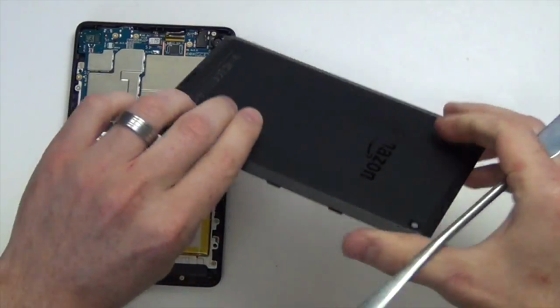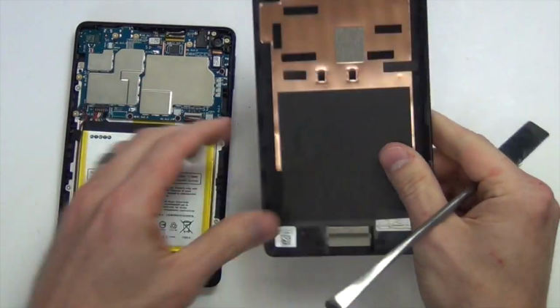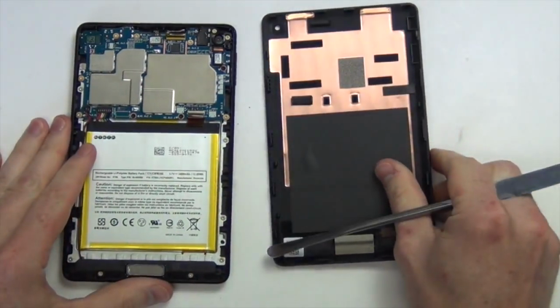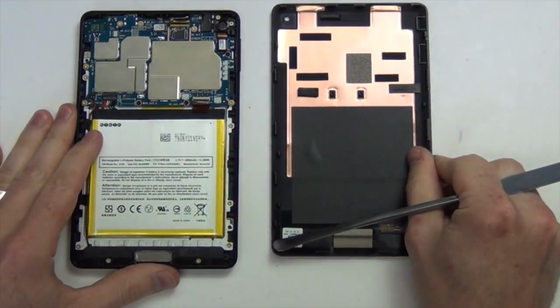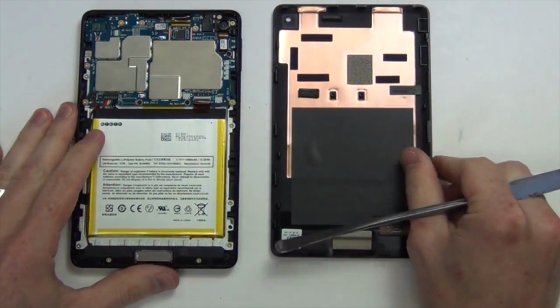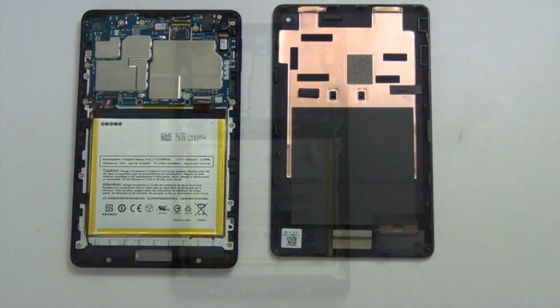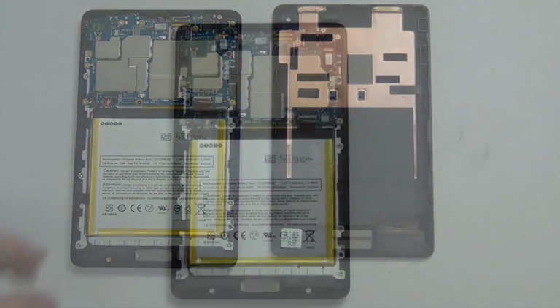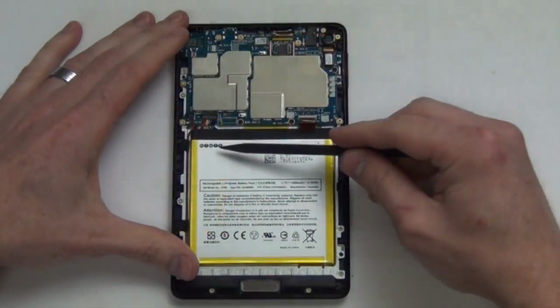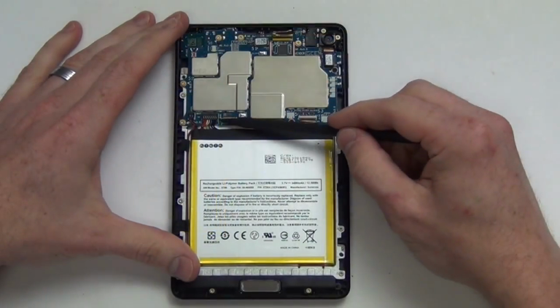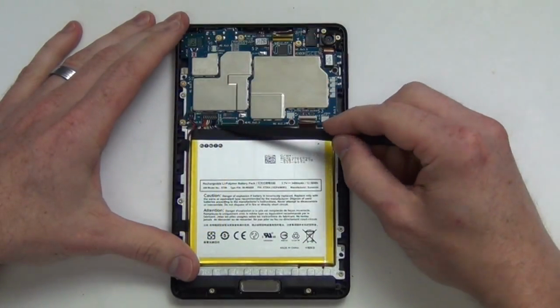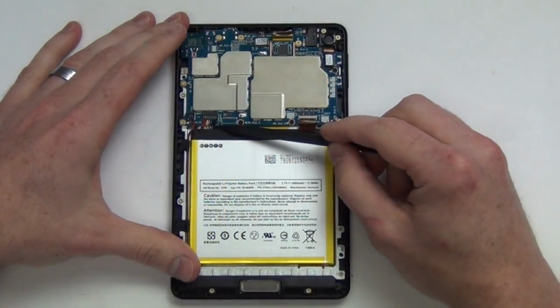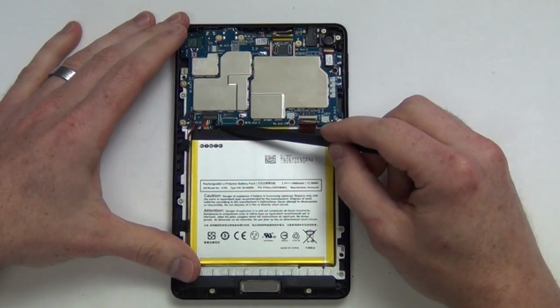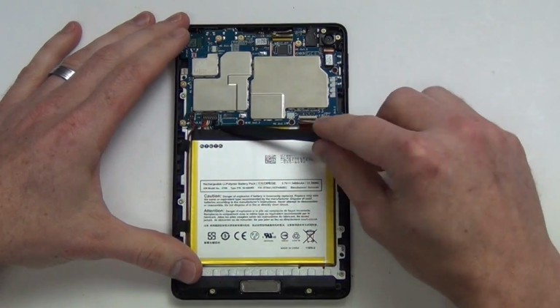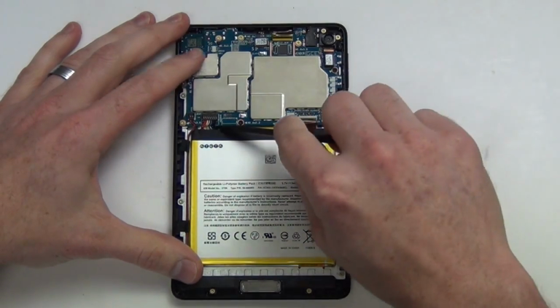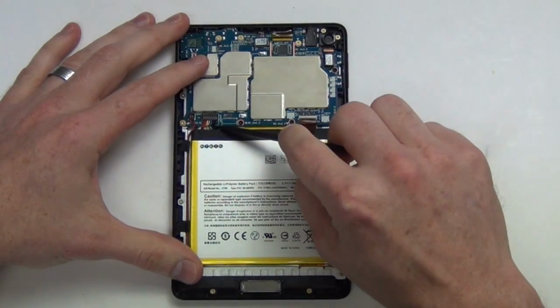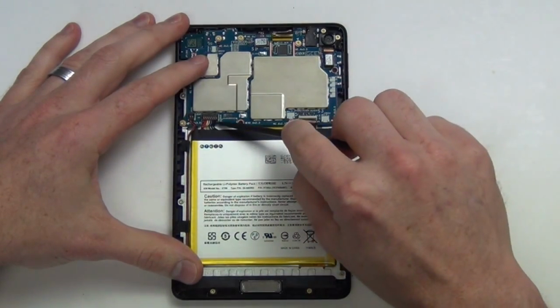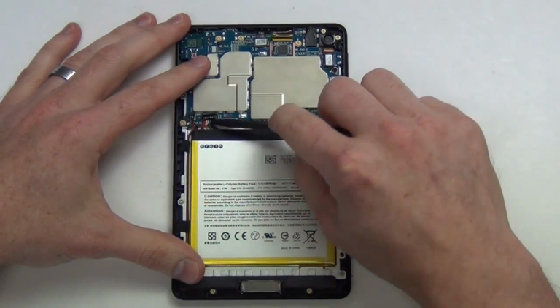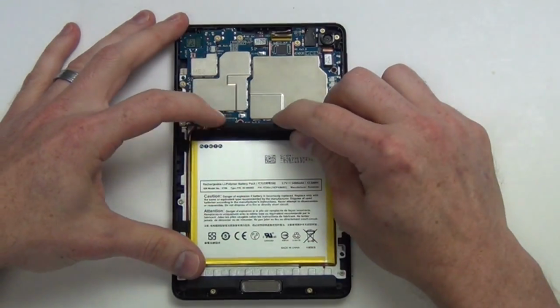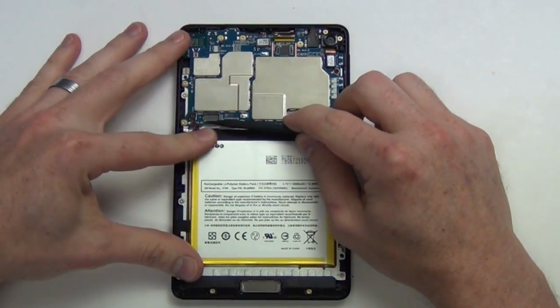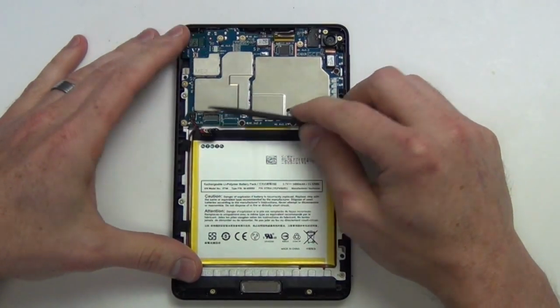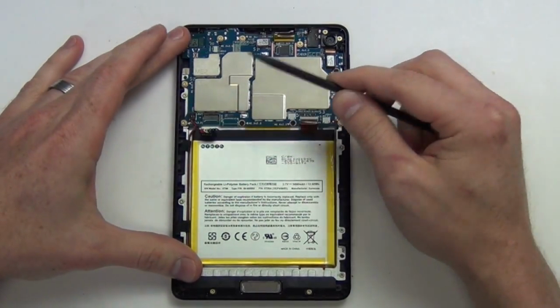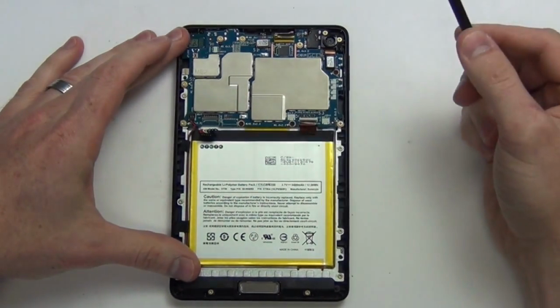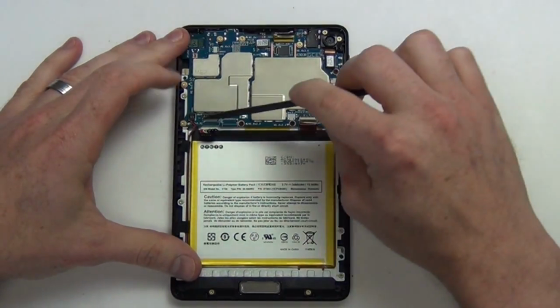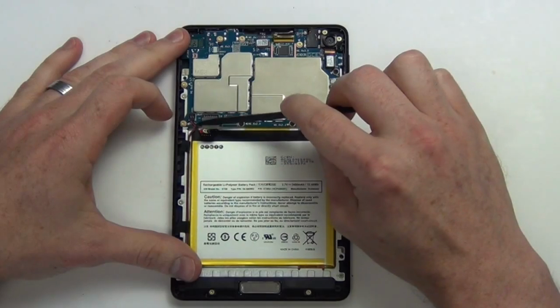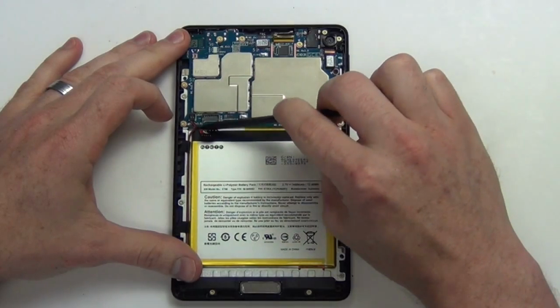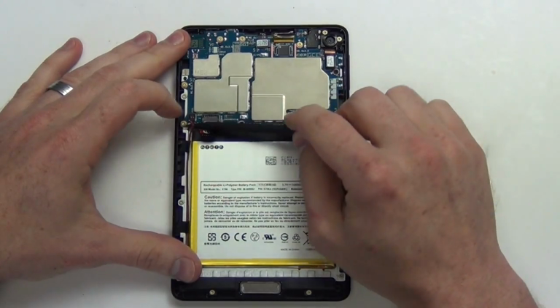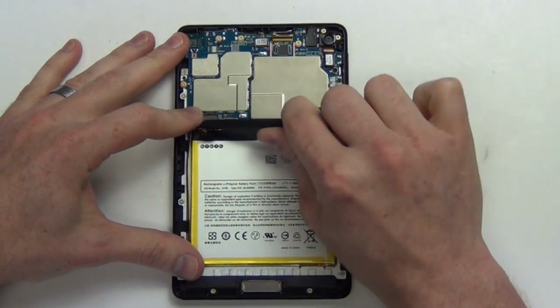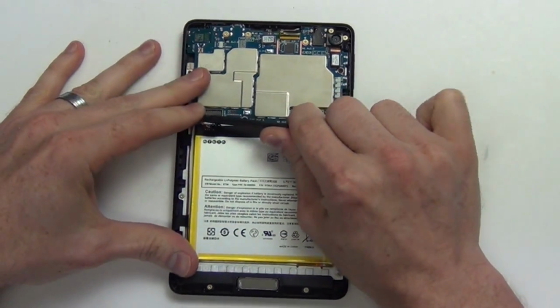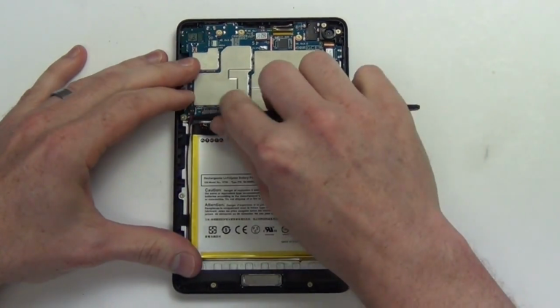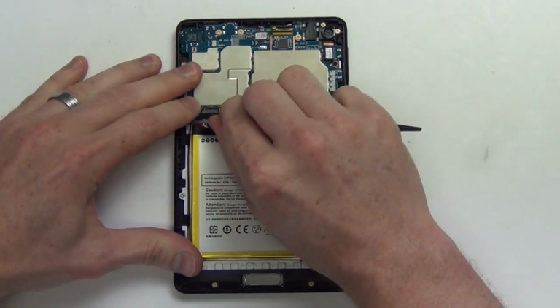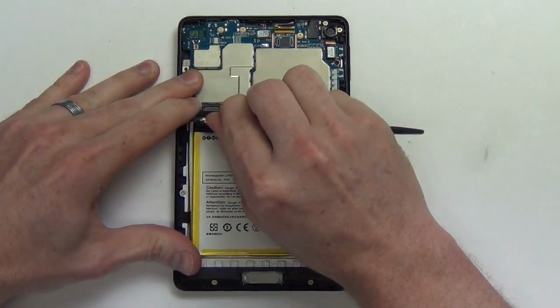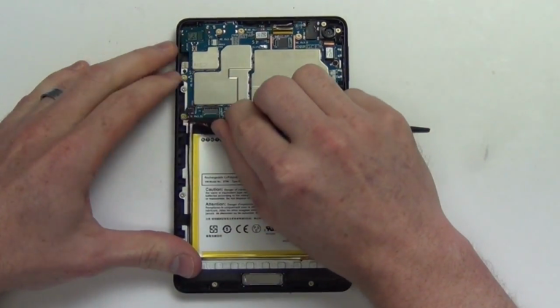After the back case is removed, the next step you will want to take is to unplug the battery. Then using a nylon spudger tool, you can unplug all the other cables from the motherboard.